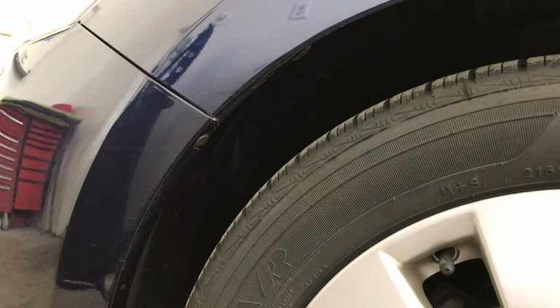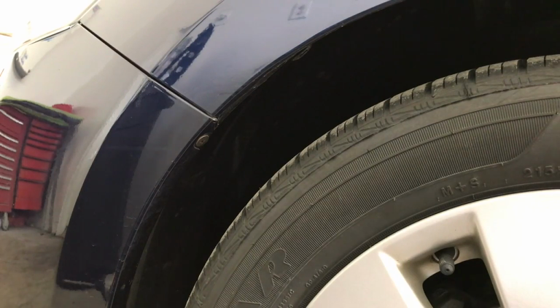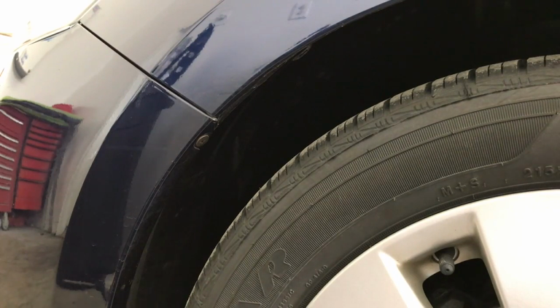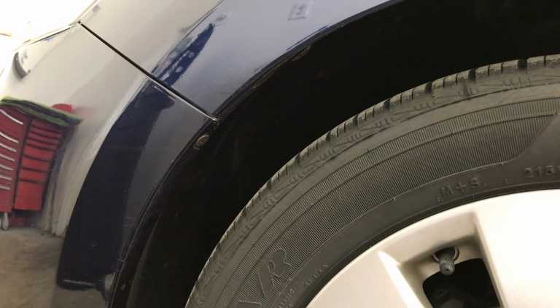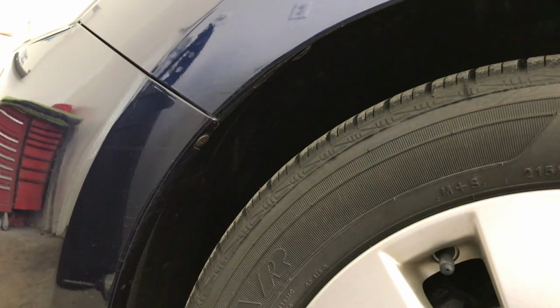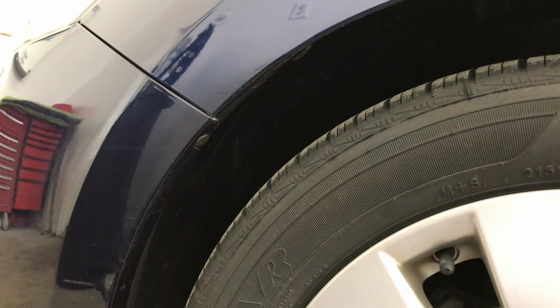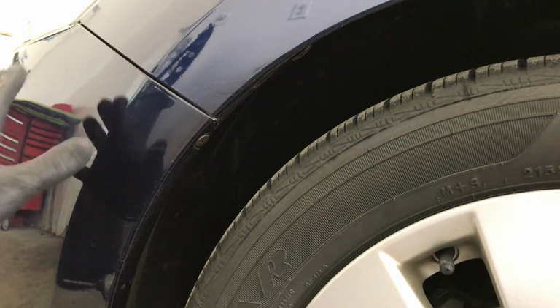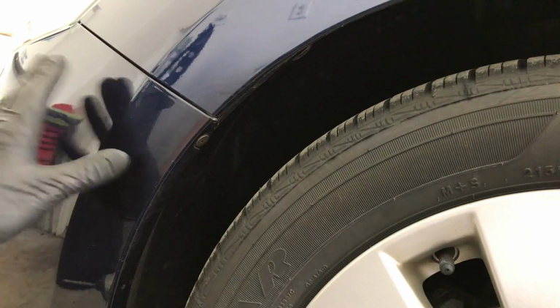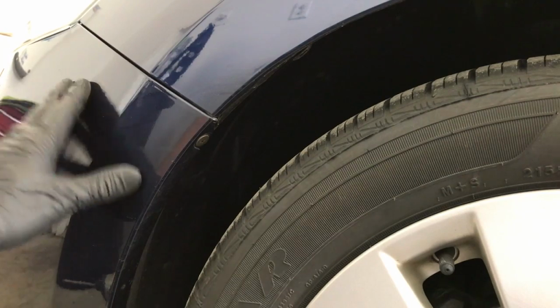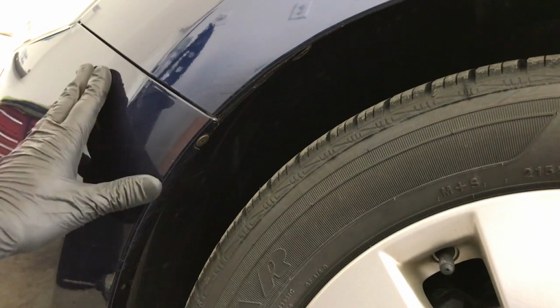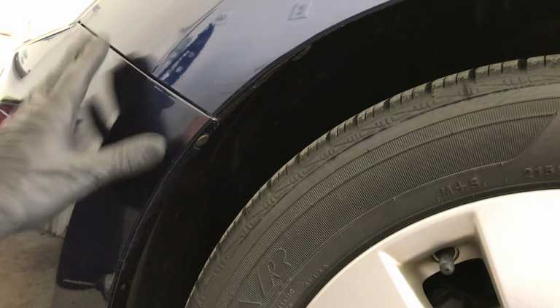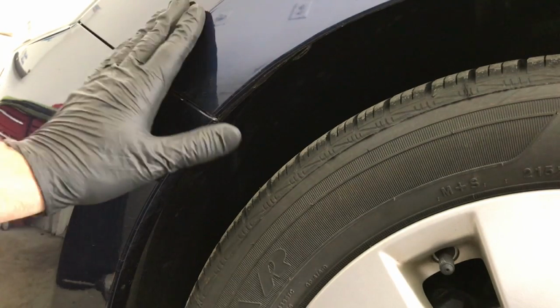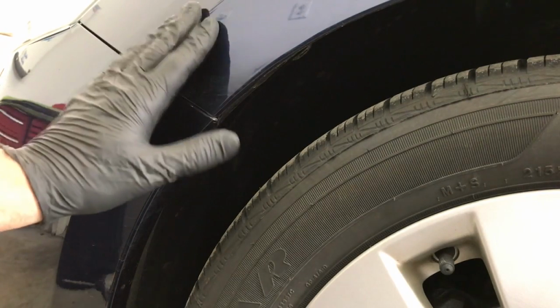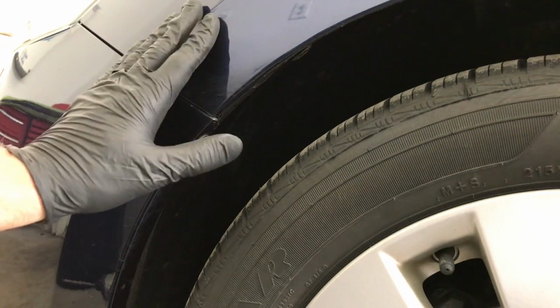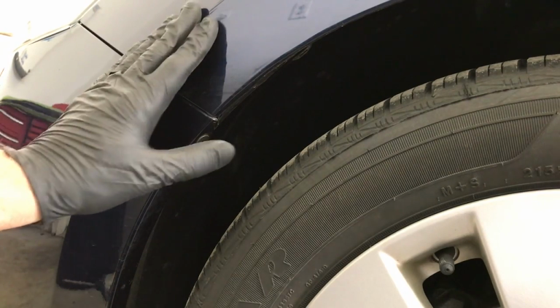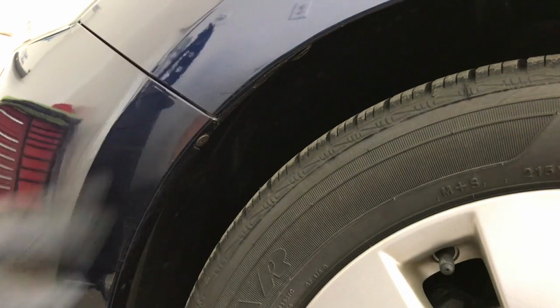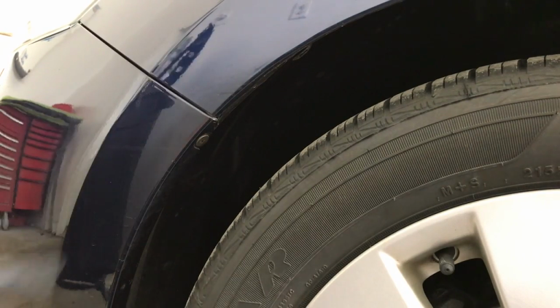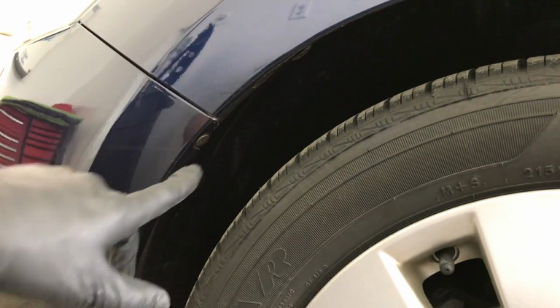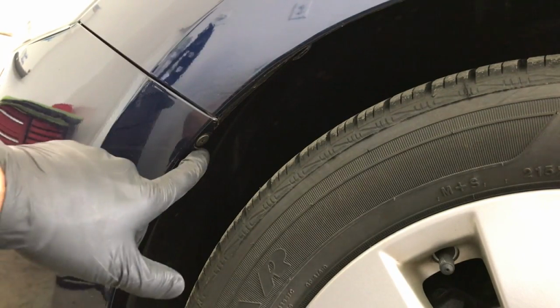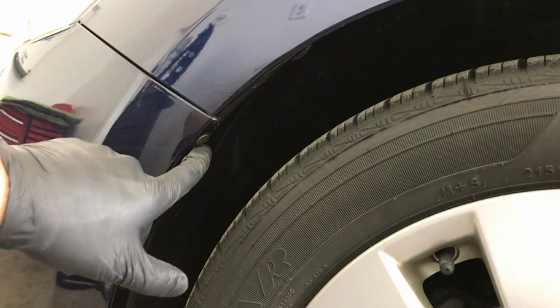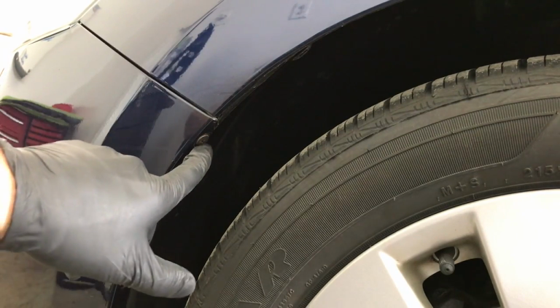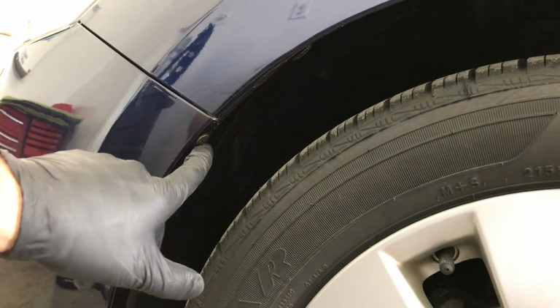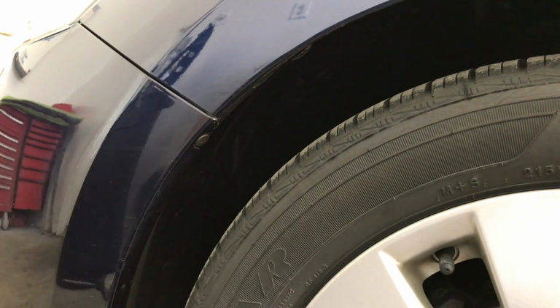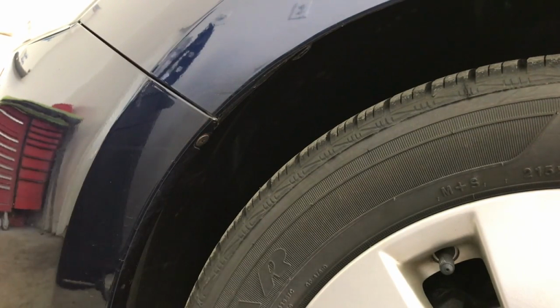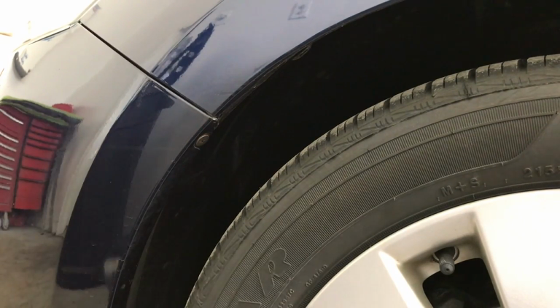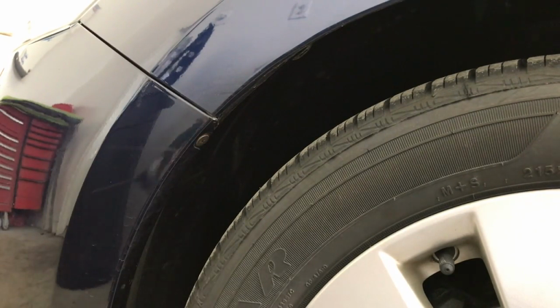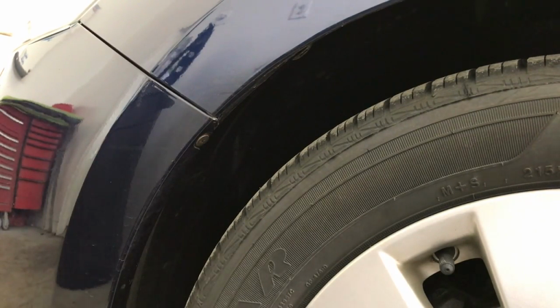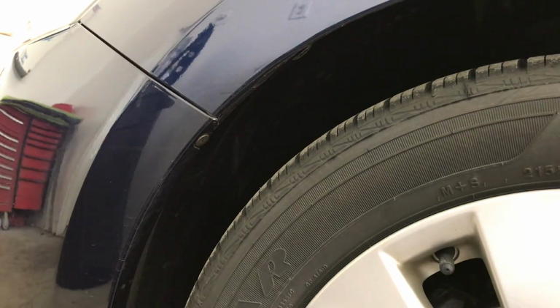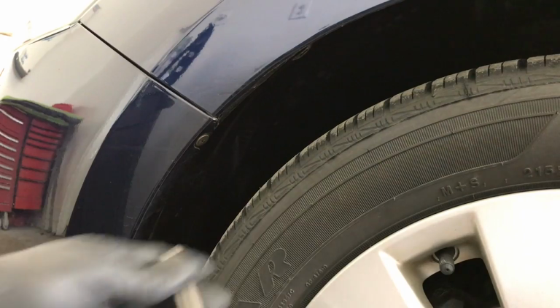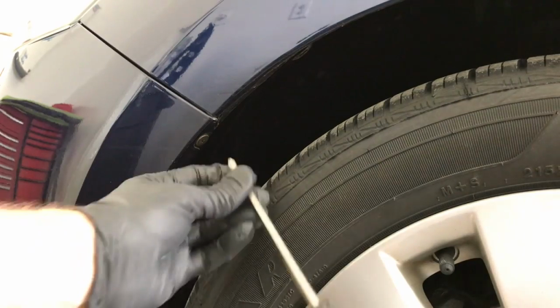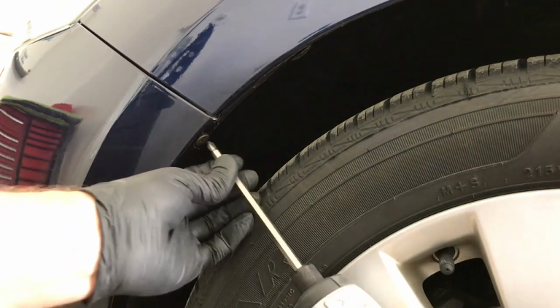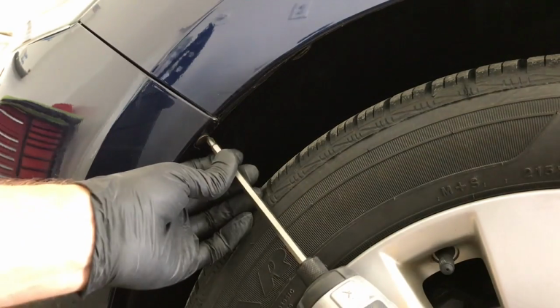Next, come around to the side of the bumper here where it meets the fender, and there is a Phillips screw right here that needs to come out.